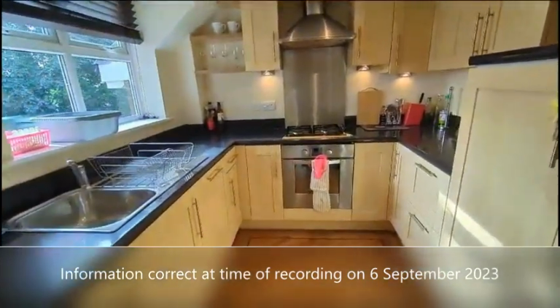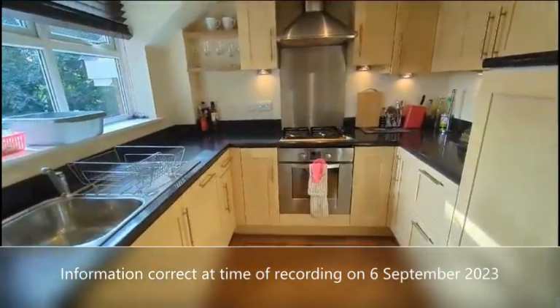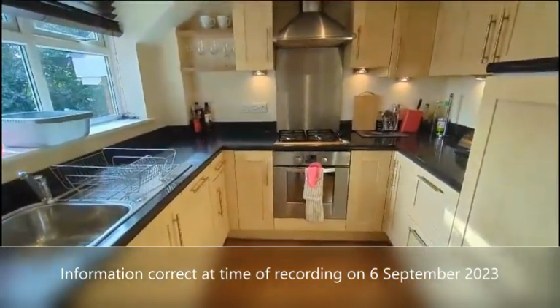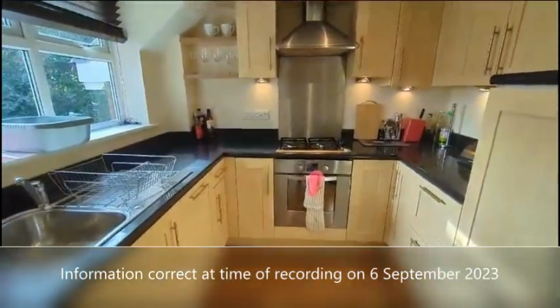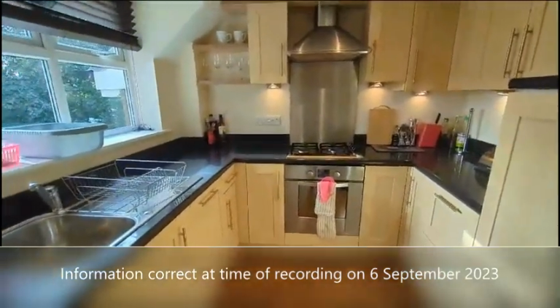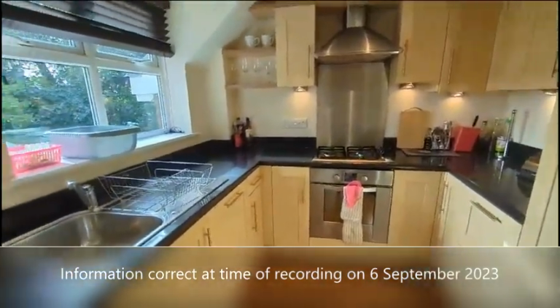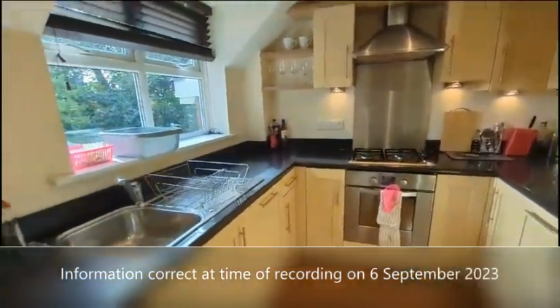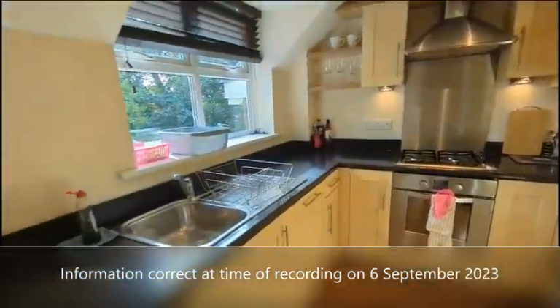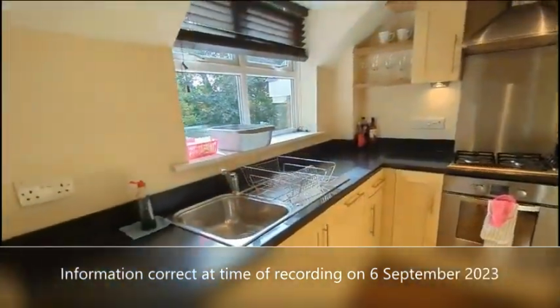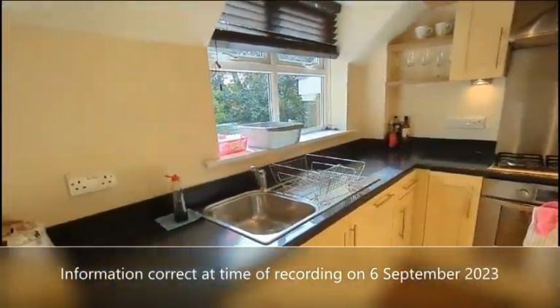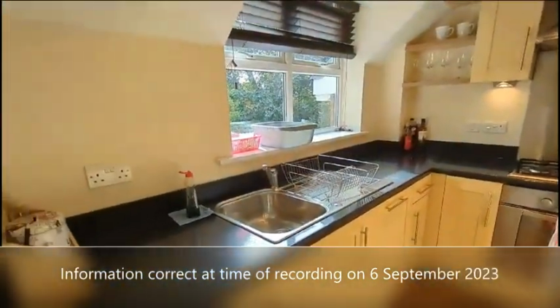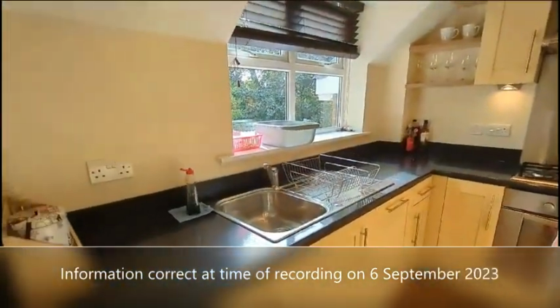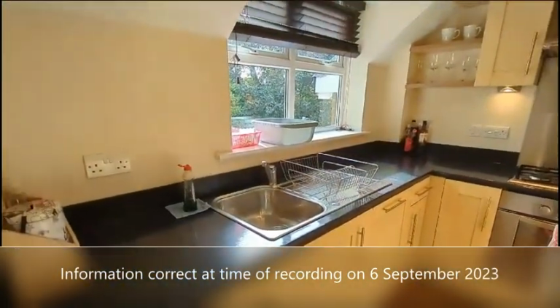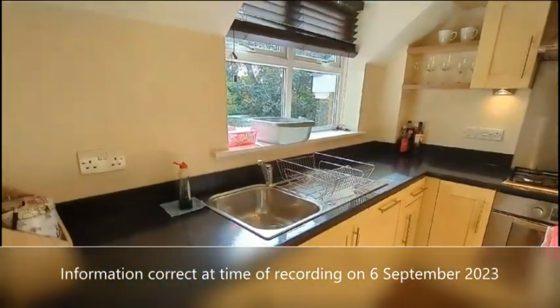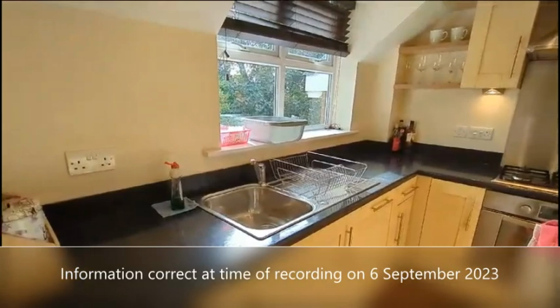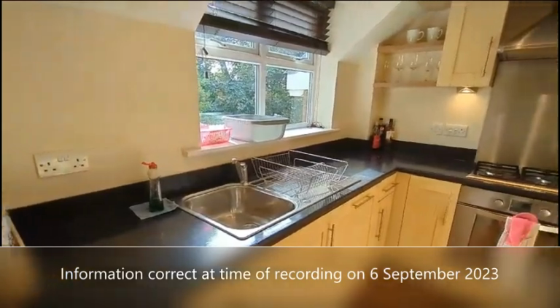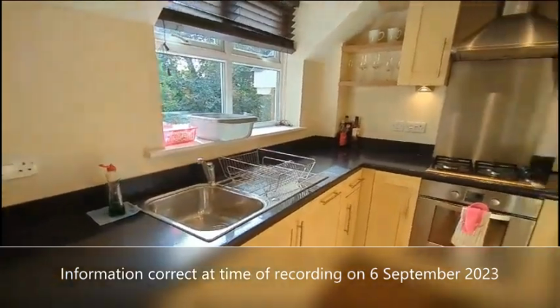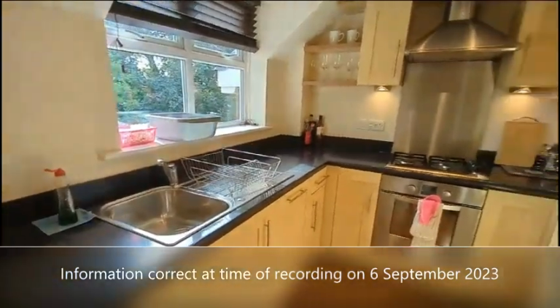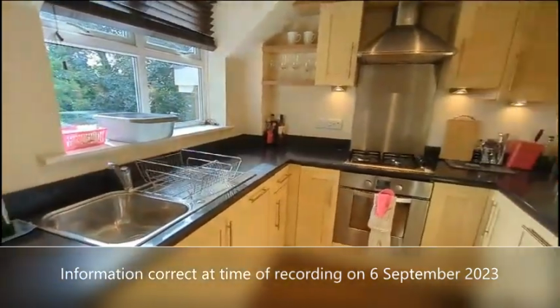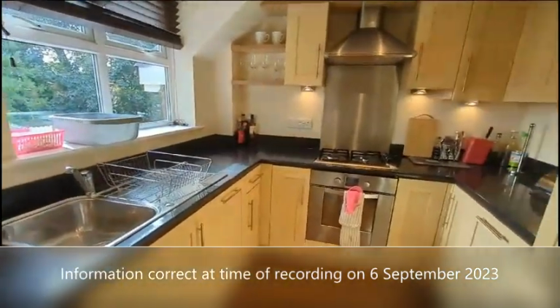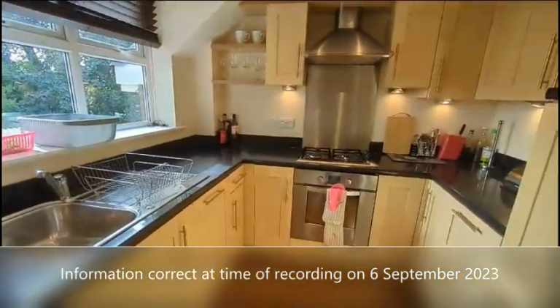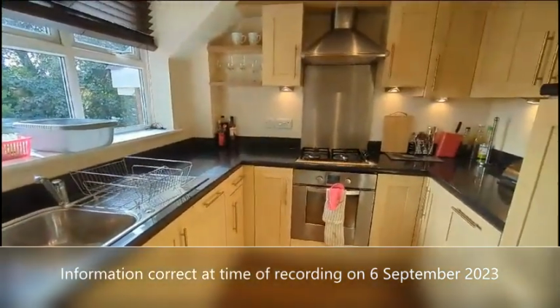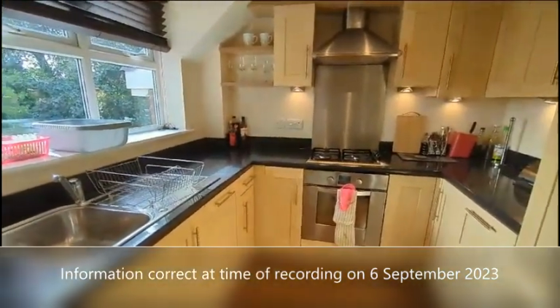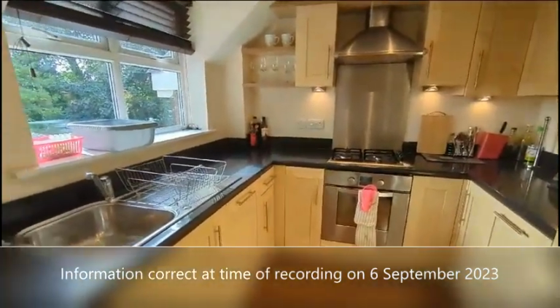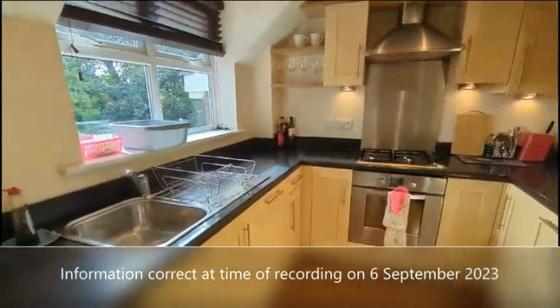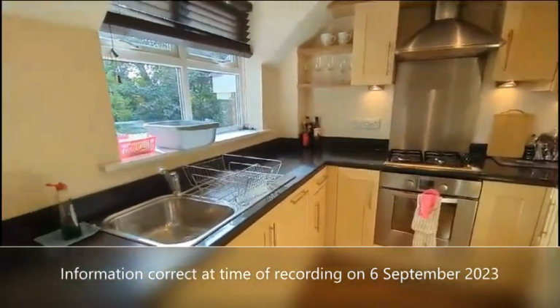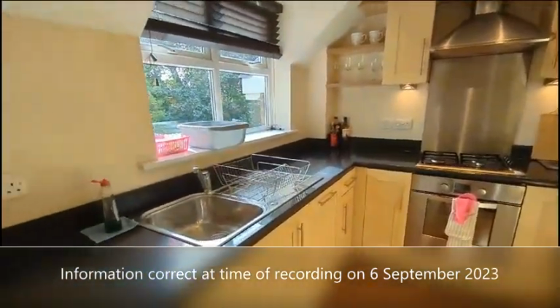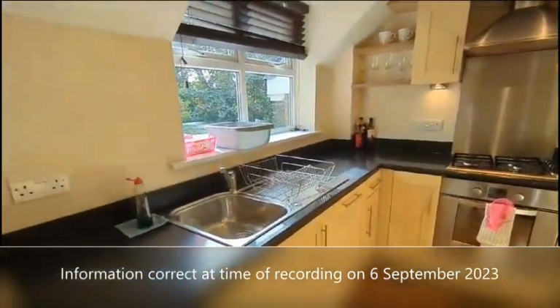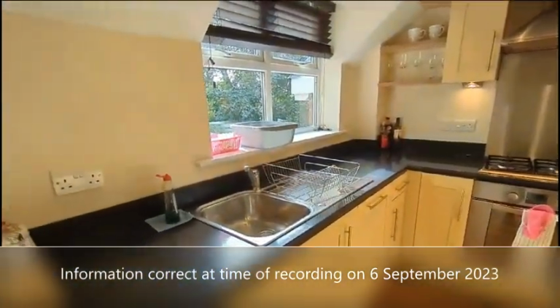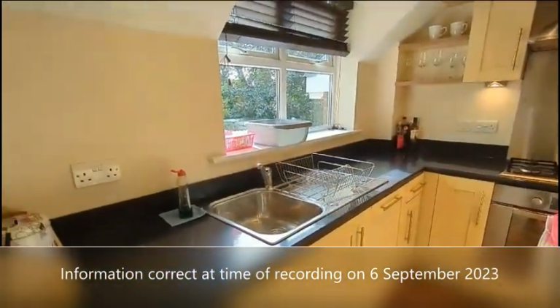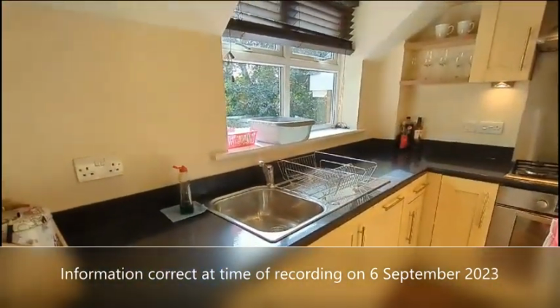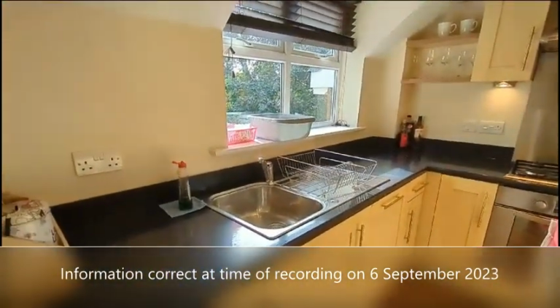The kitchen has built-in appliances including an oven with gas hob, fridge freezer, and dishwasher.